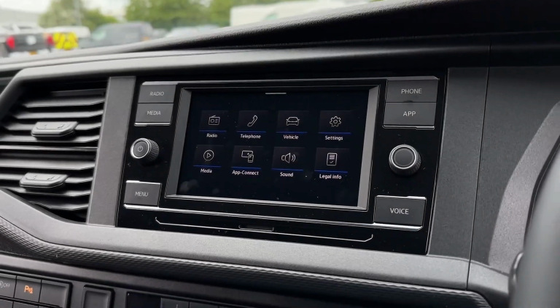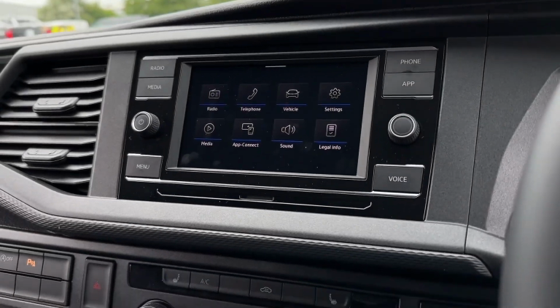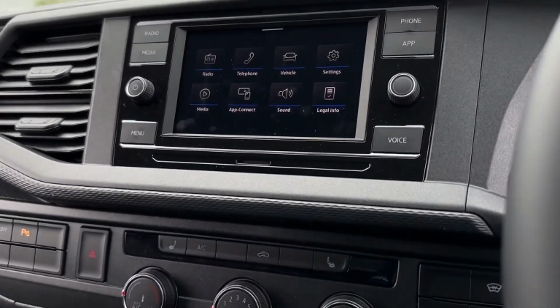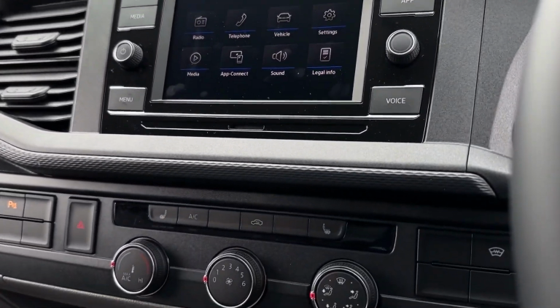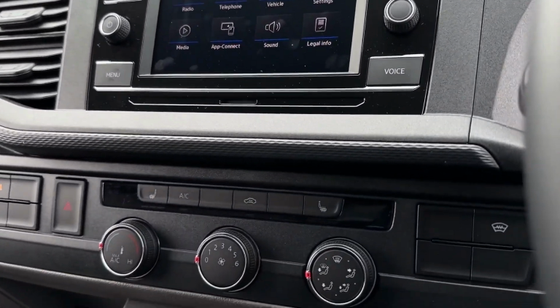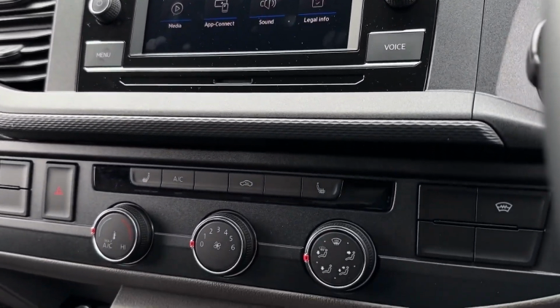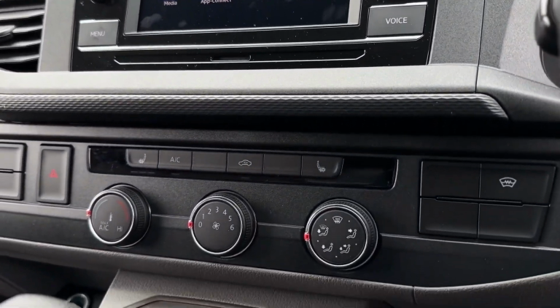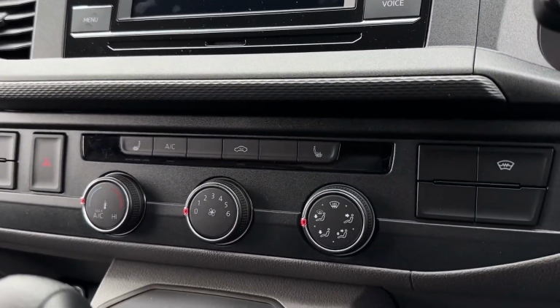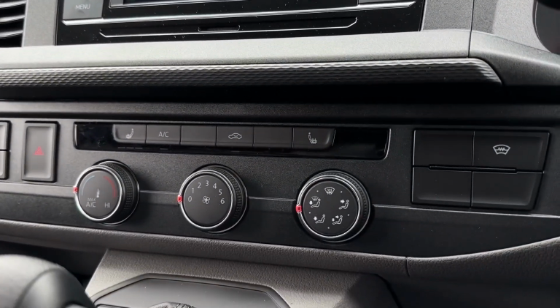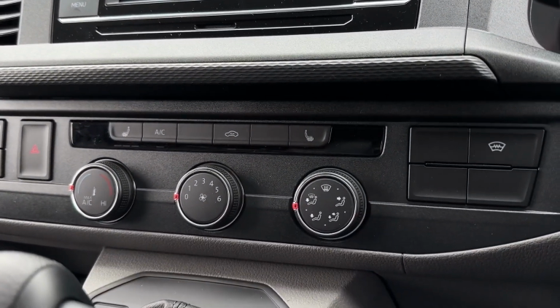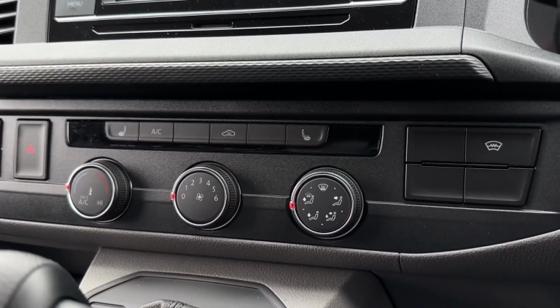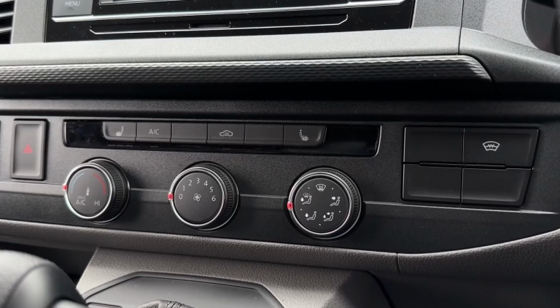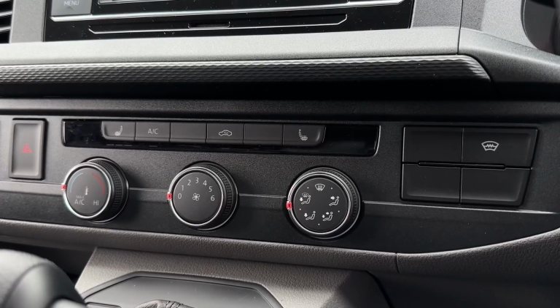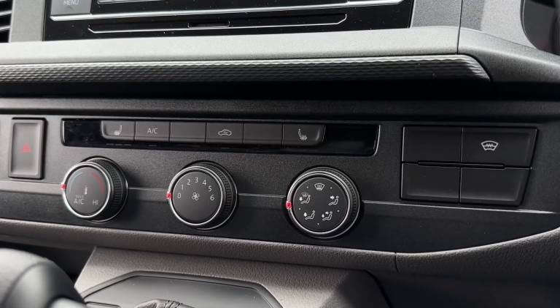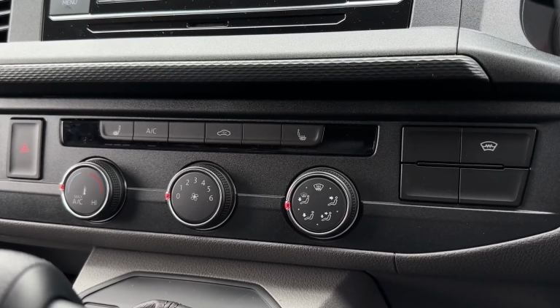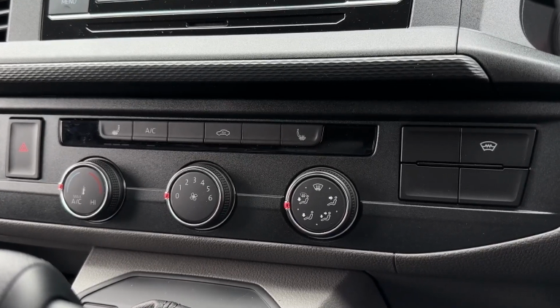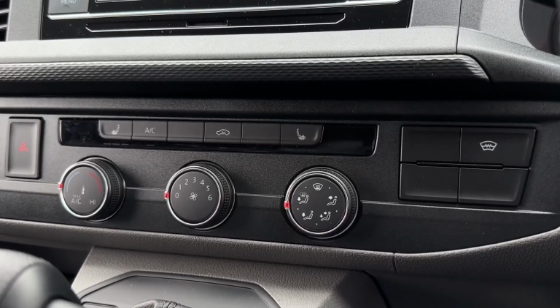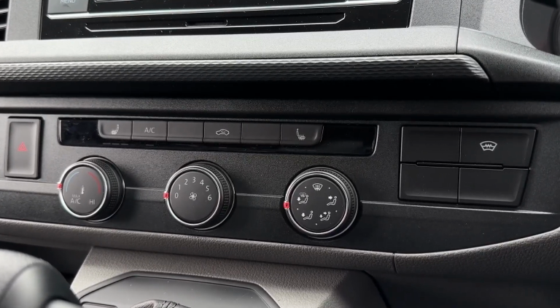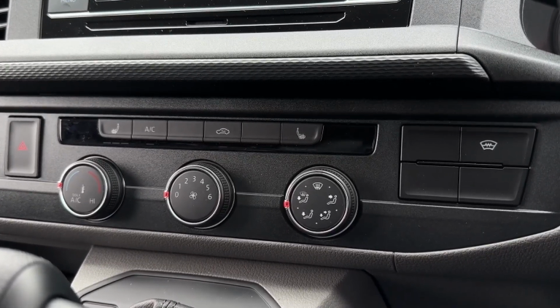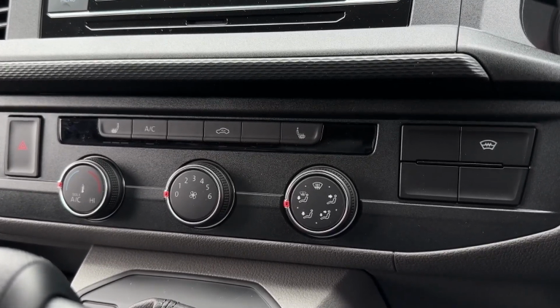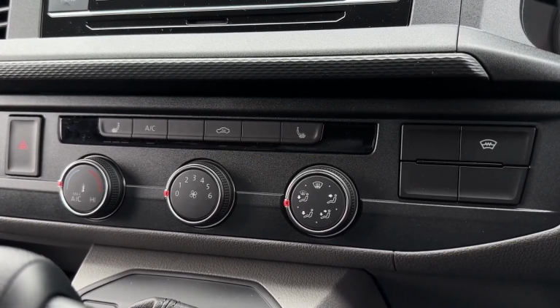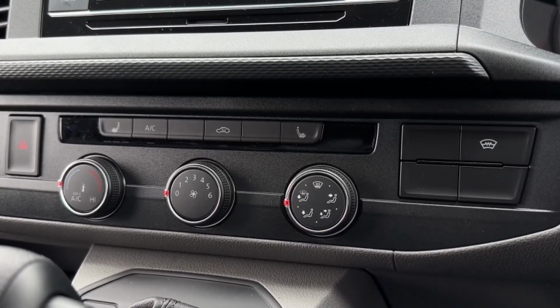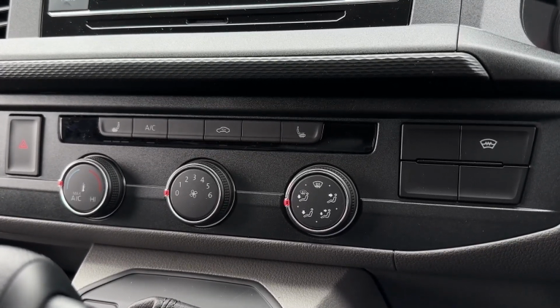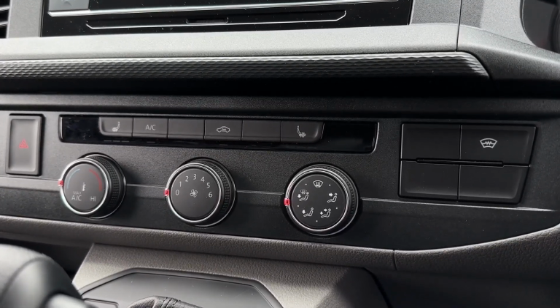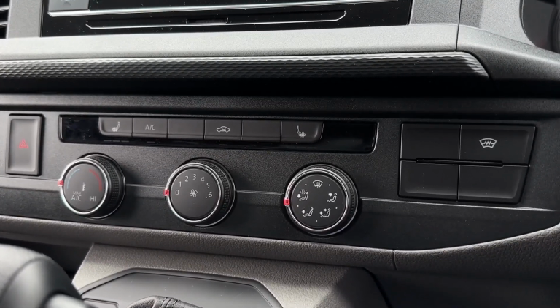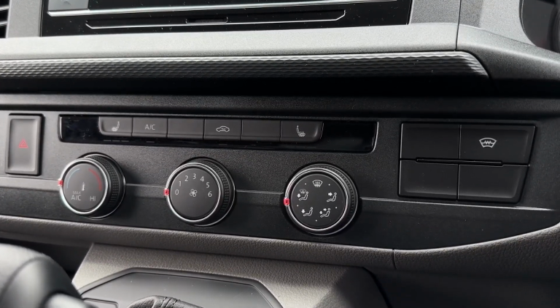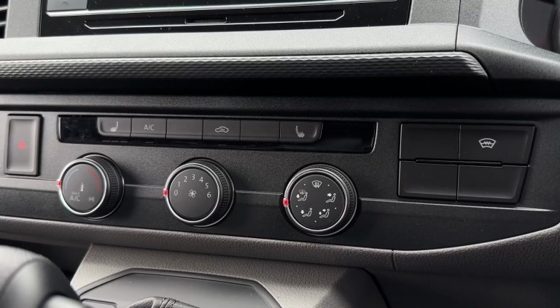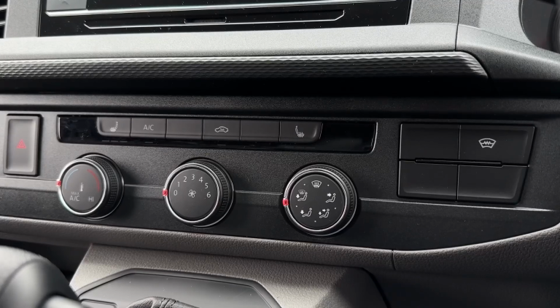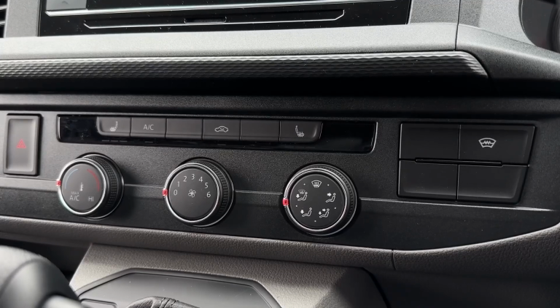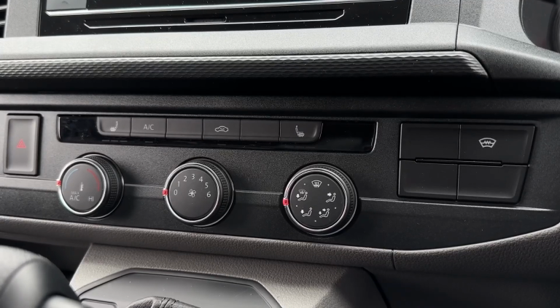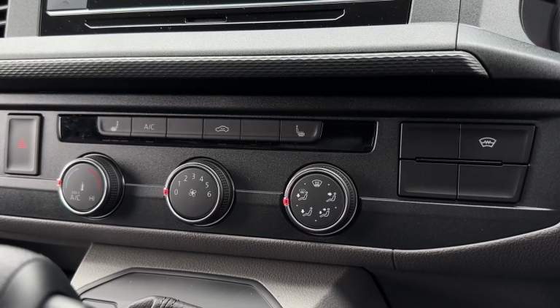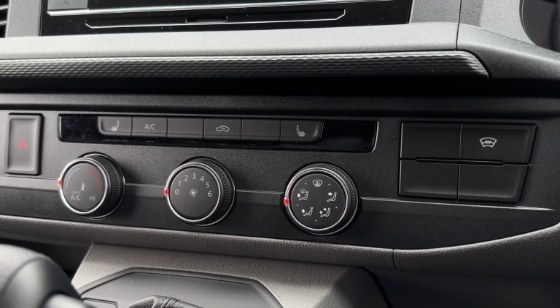Moving down from here you'll find the climate controls which are super easy to adjust. You've also got a heated windscreen over to the right as well as the heated front seats to keep you and your passenger nice and toasty.